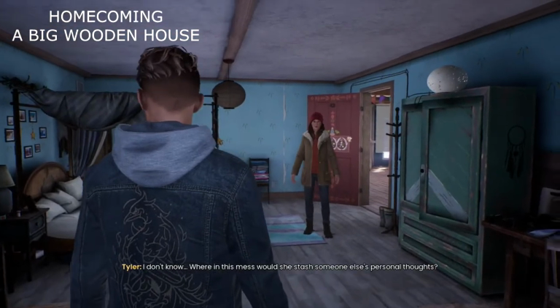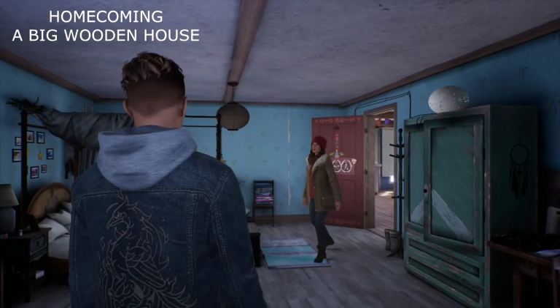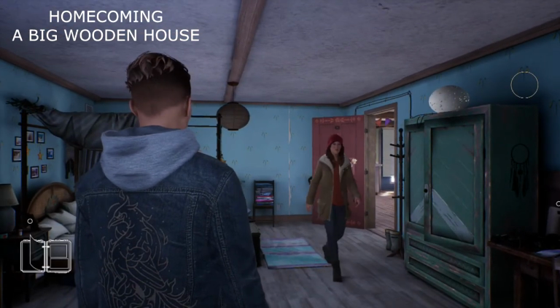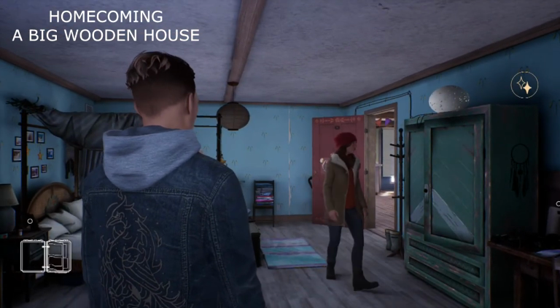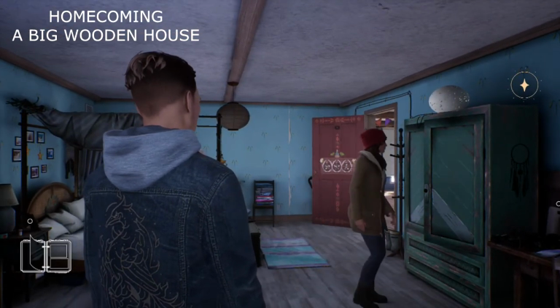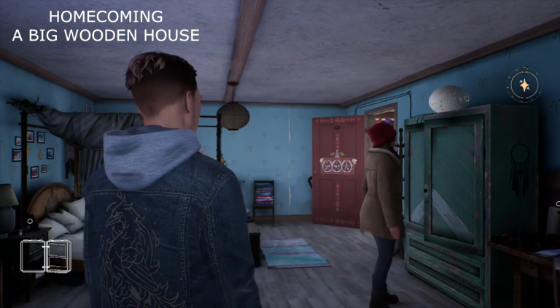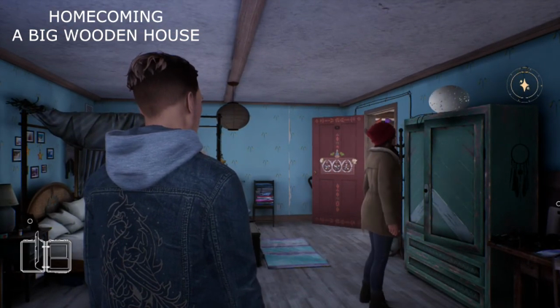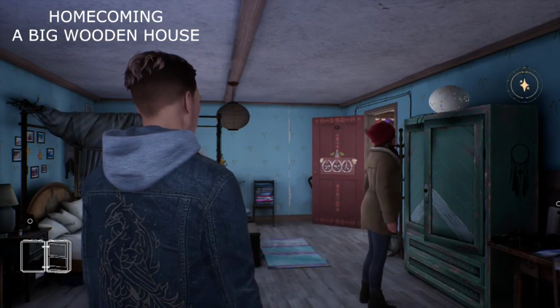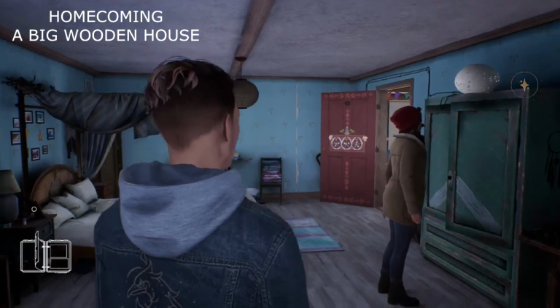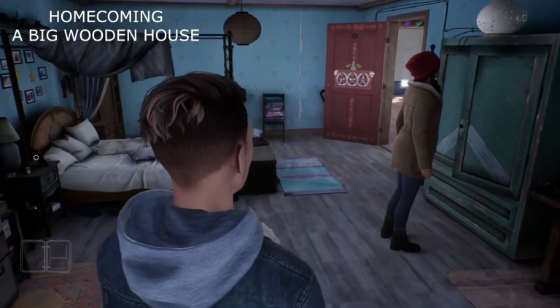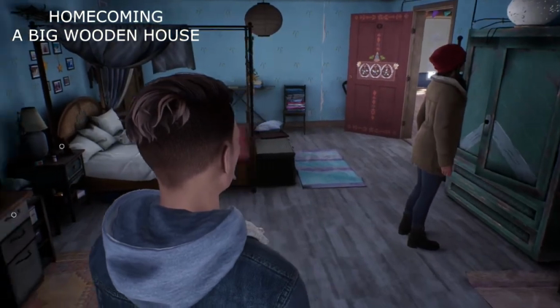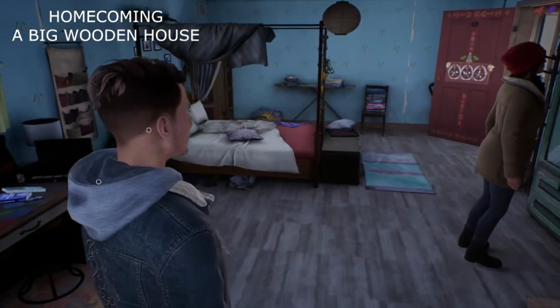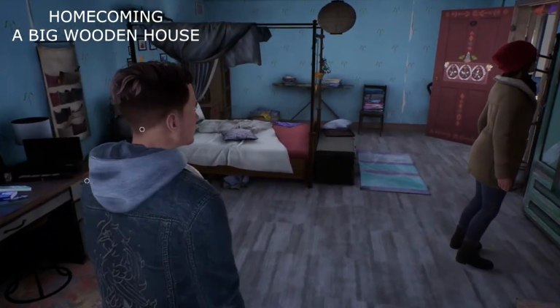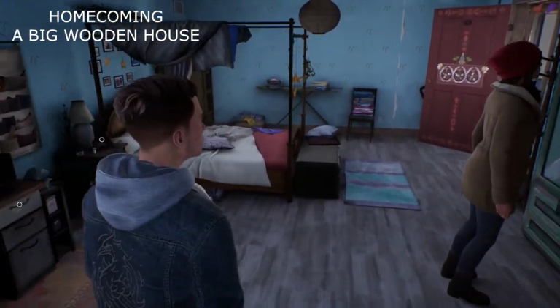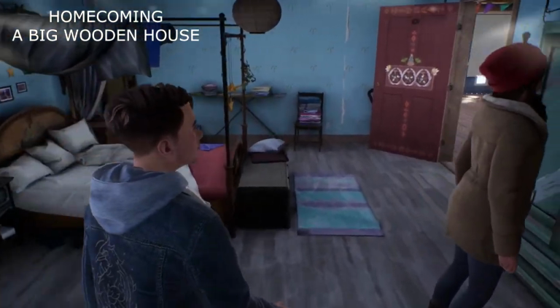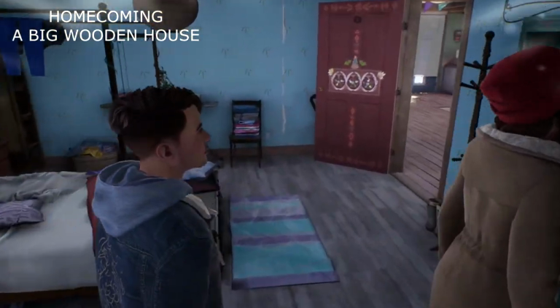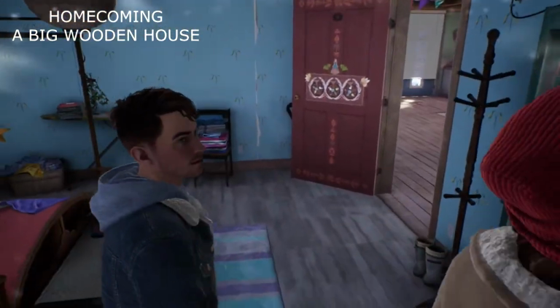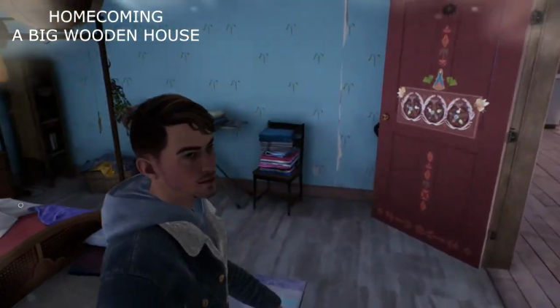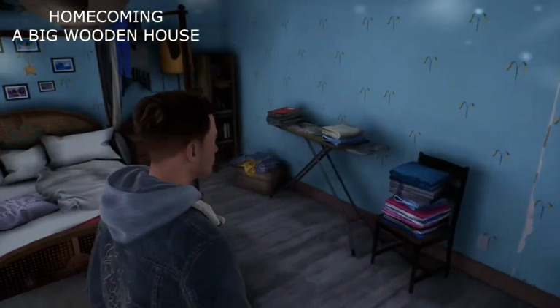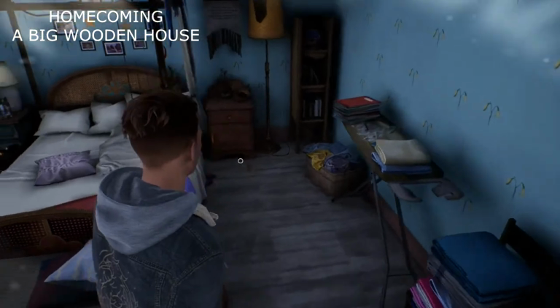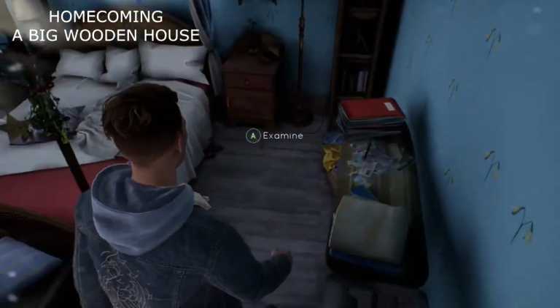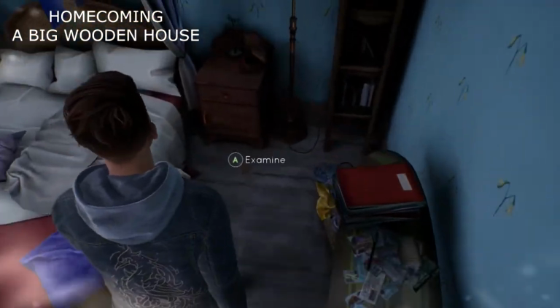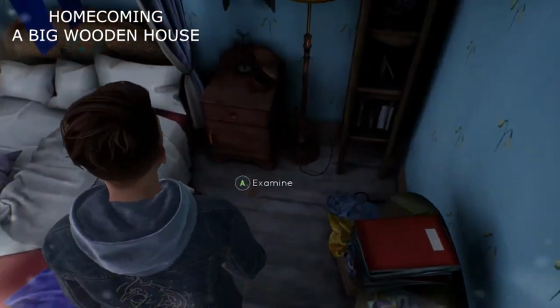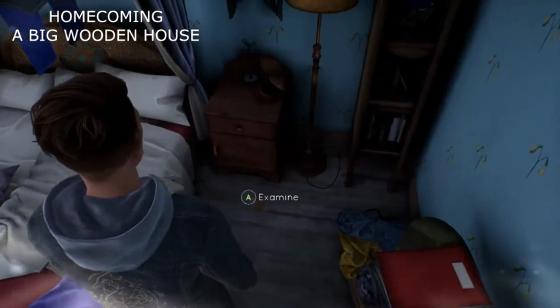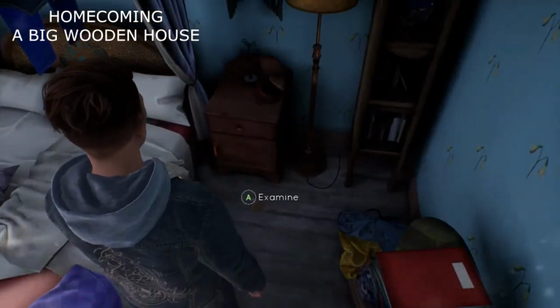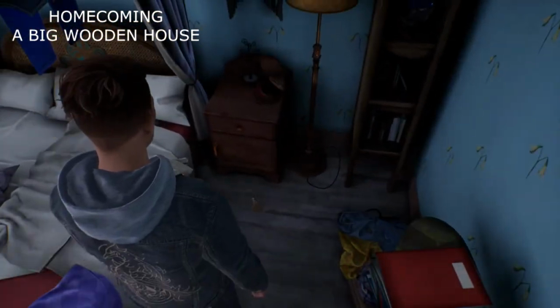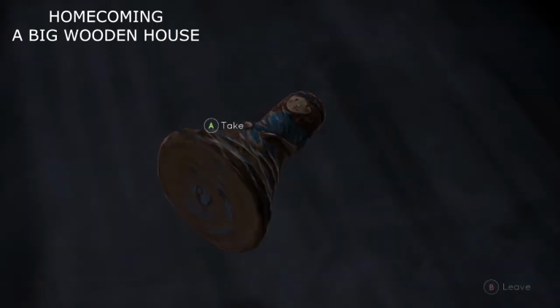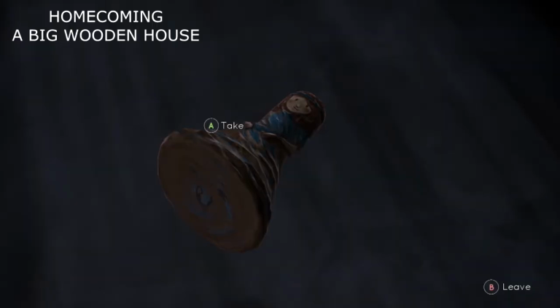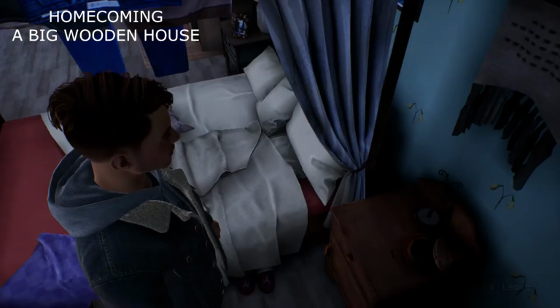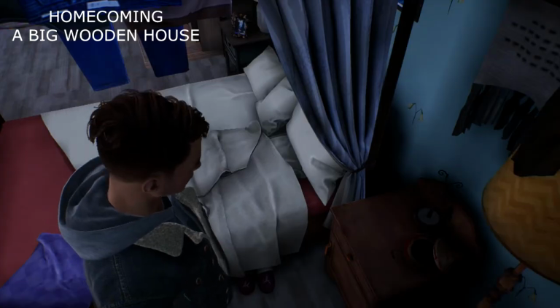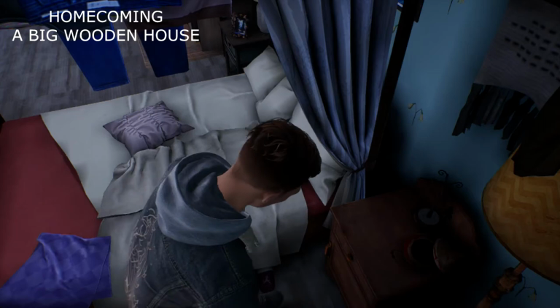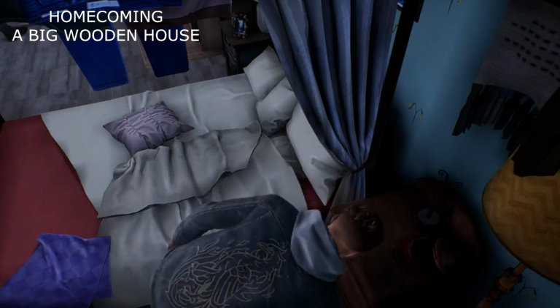Collectible number three is located in Marianne's room. If you need help solving Marianne's door puzzle, I have made a guide on that — check out the playlist in the description or at the end of this video. The third collectible is right here on the ground, to the right of her bed.